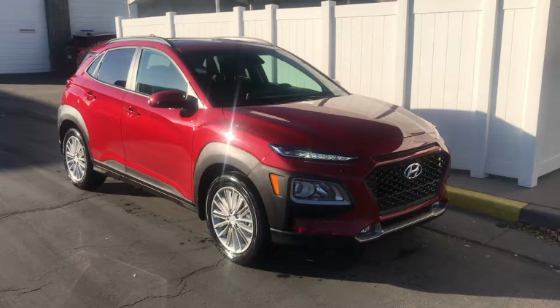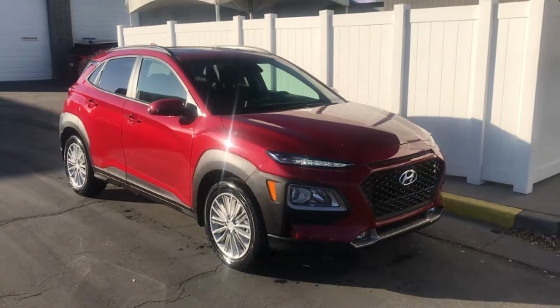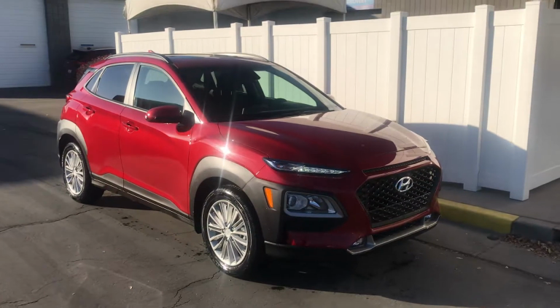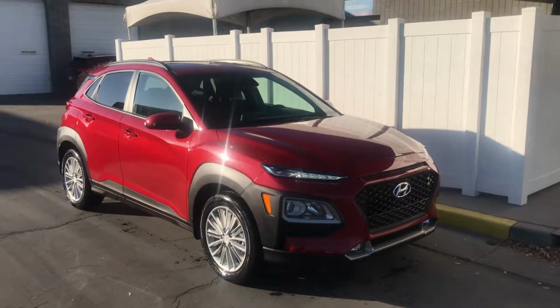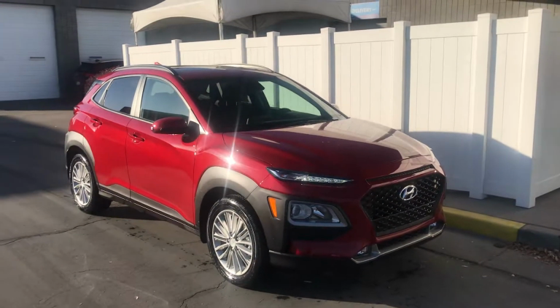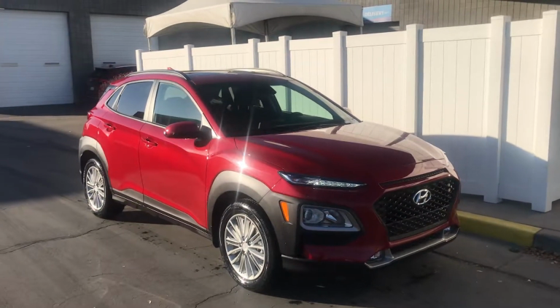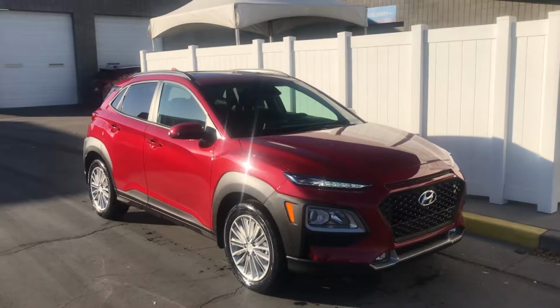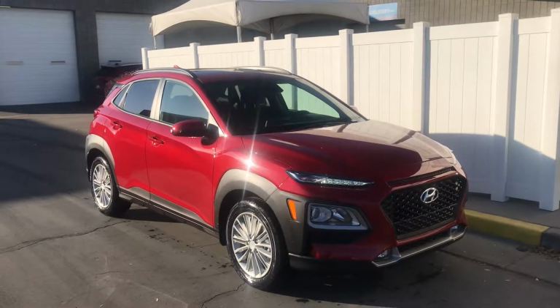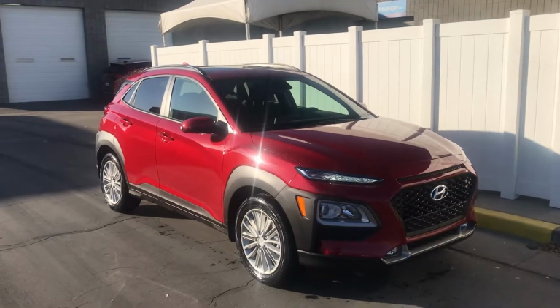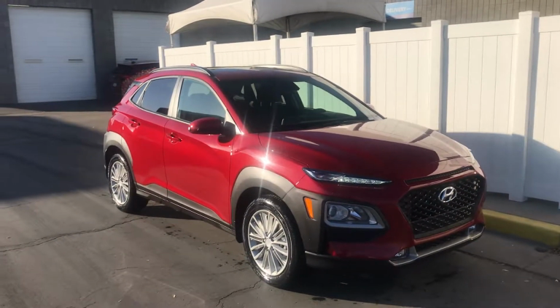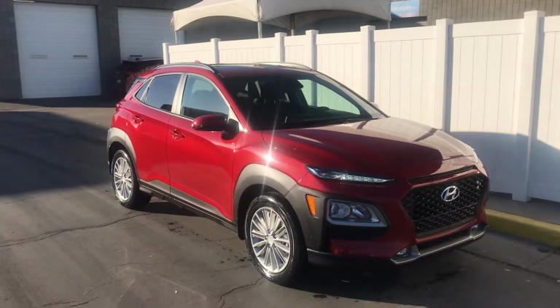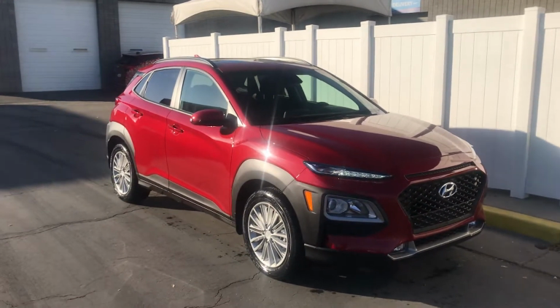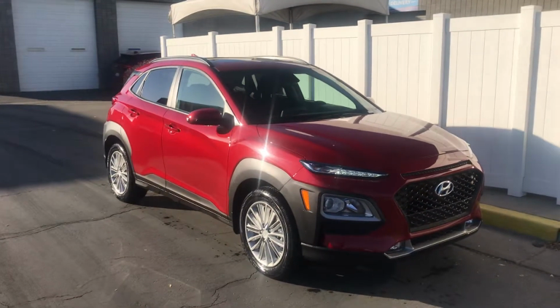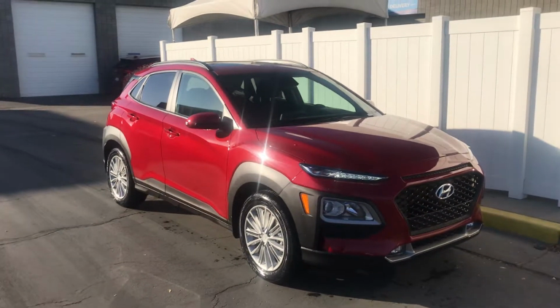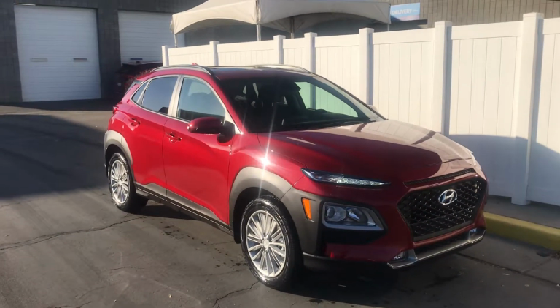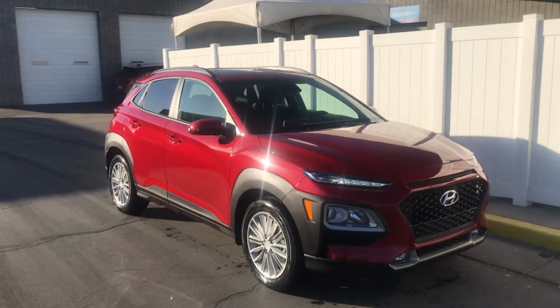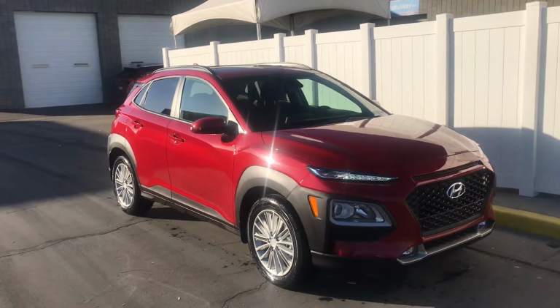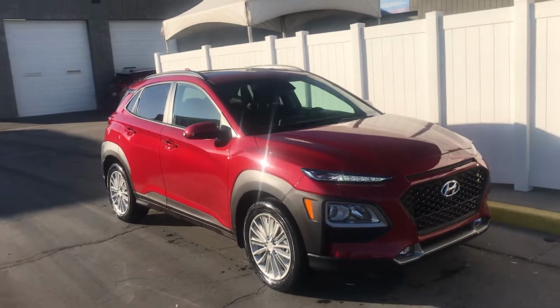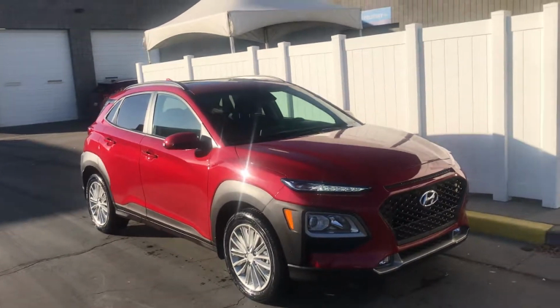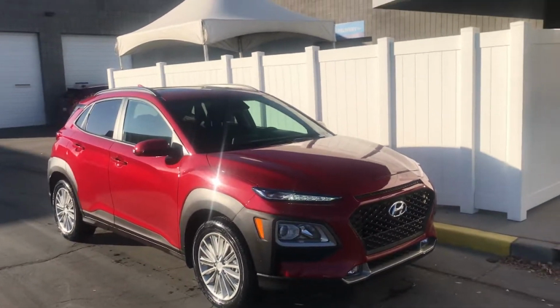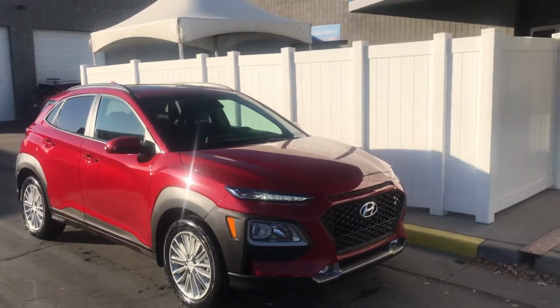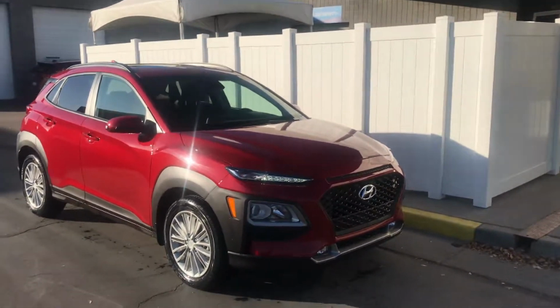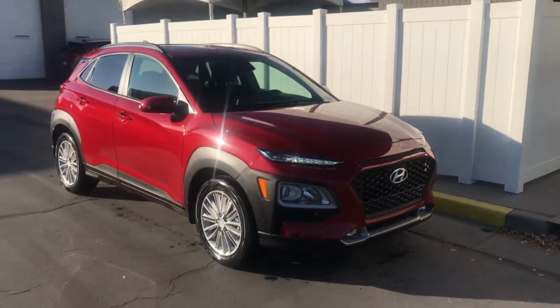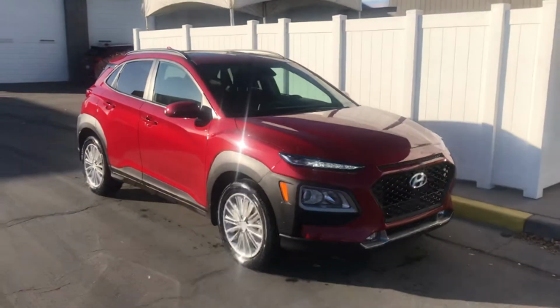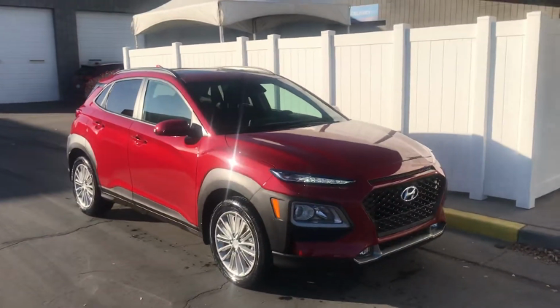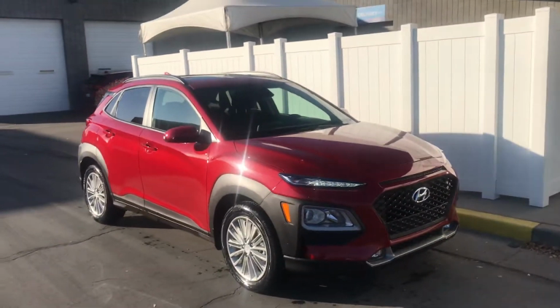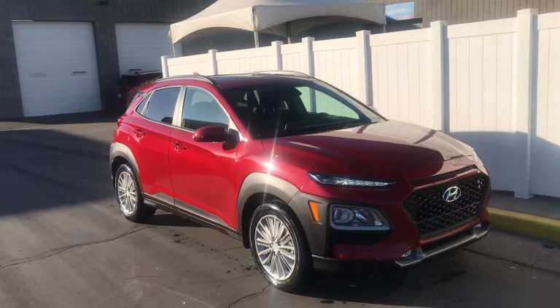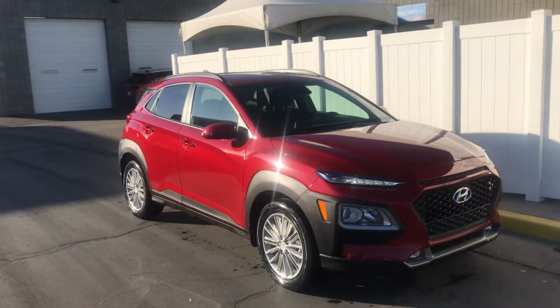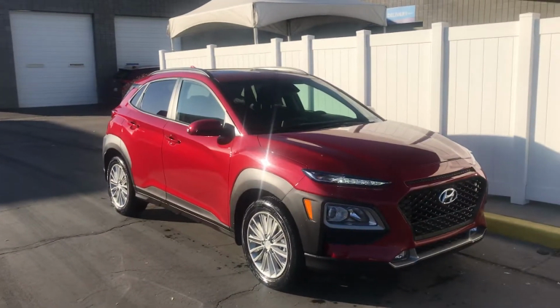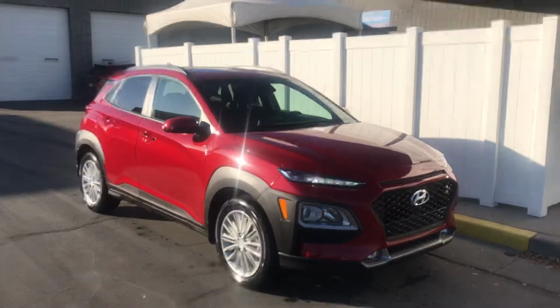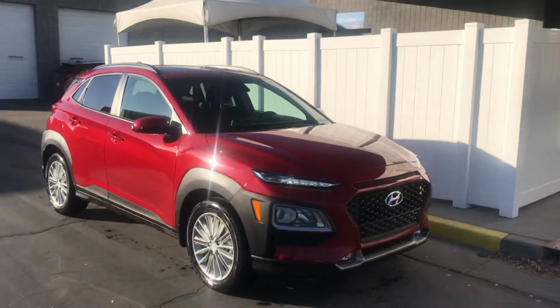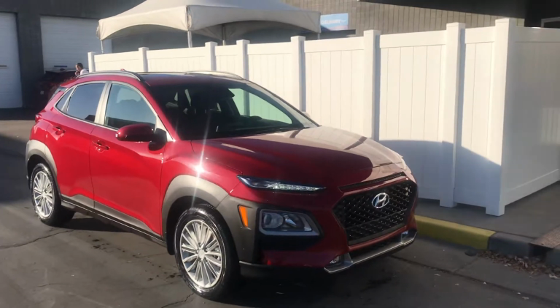Hey Terry, how you doing today? This is Colton over at Kengar Hyundai Southtown. Just wanted to do a quick video for you of the 2019 Hyundai Kona.